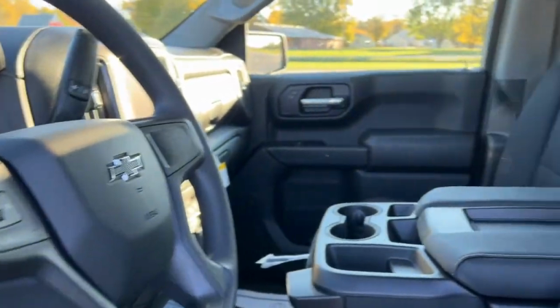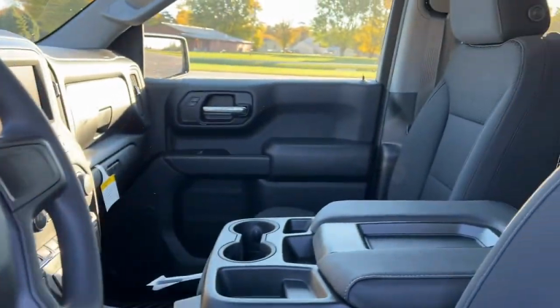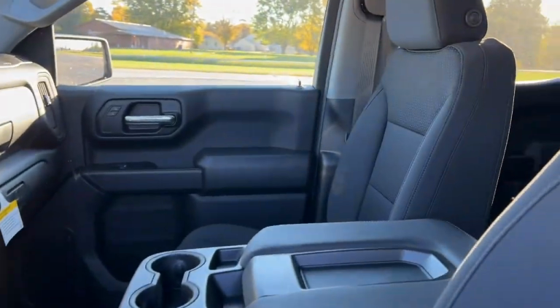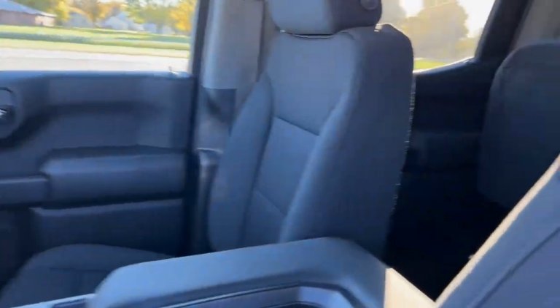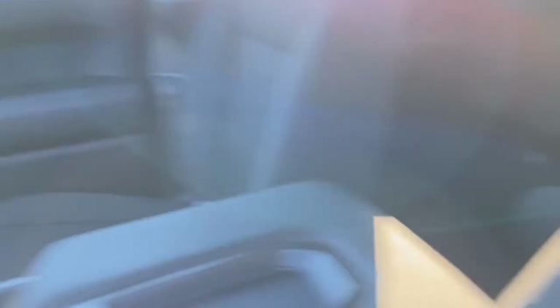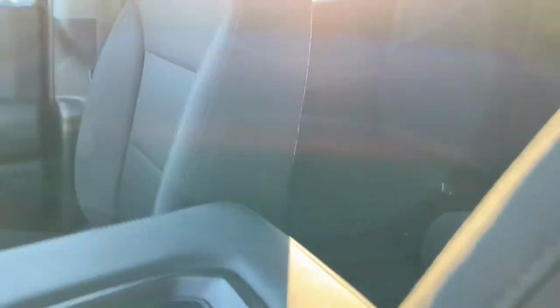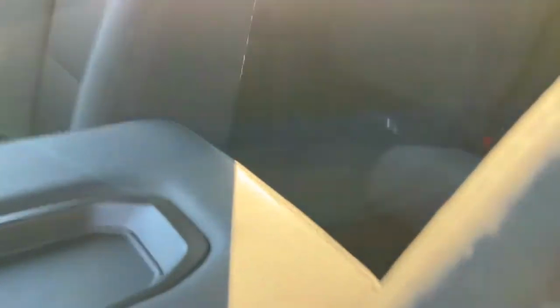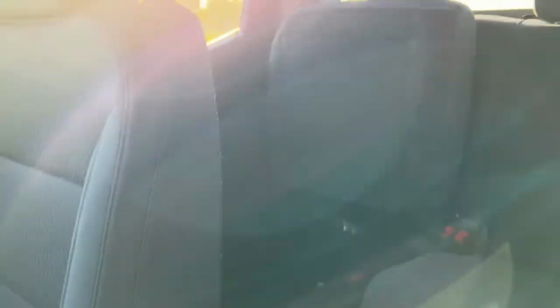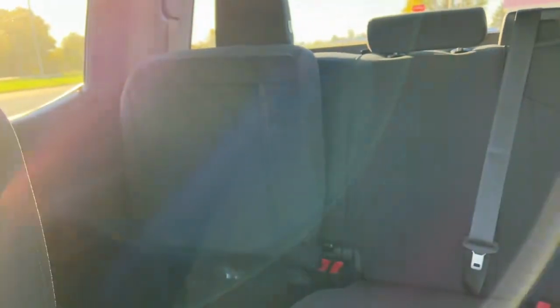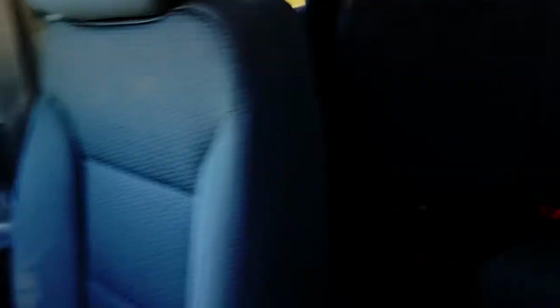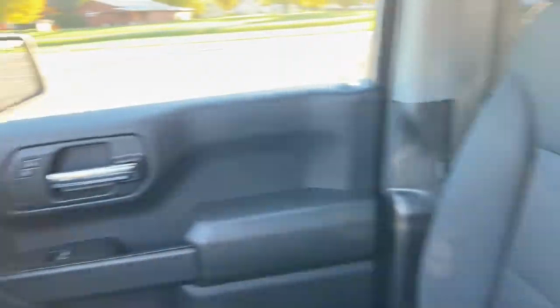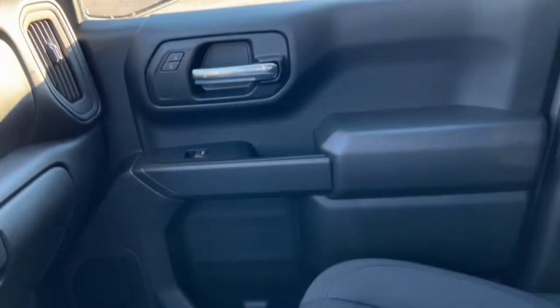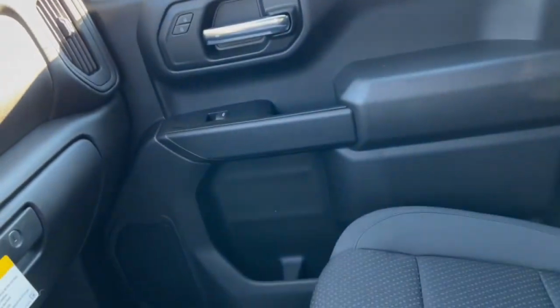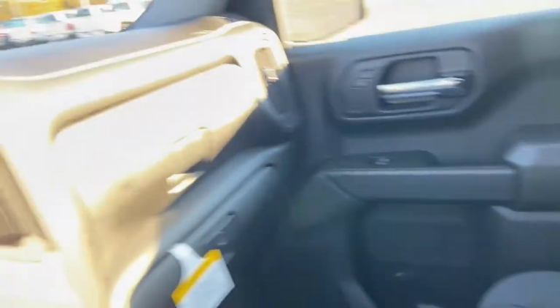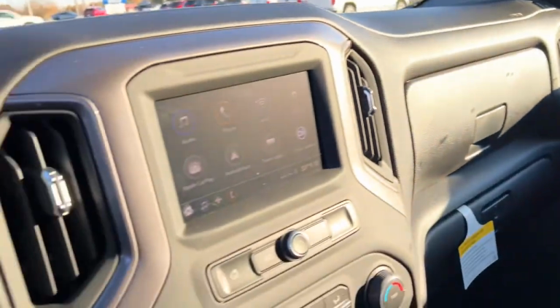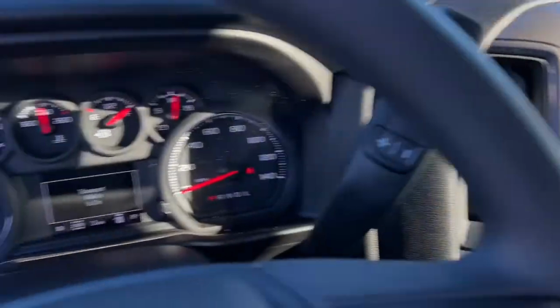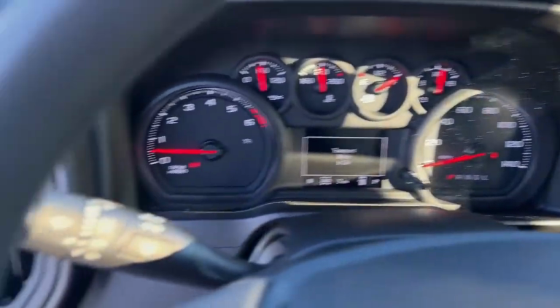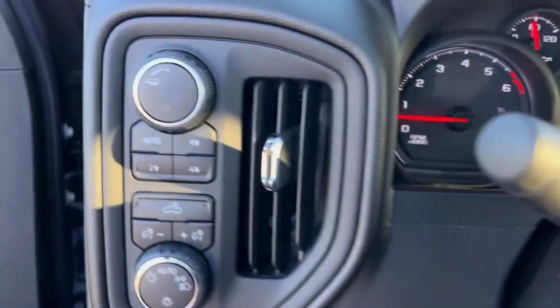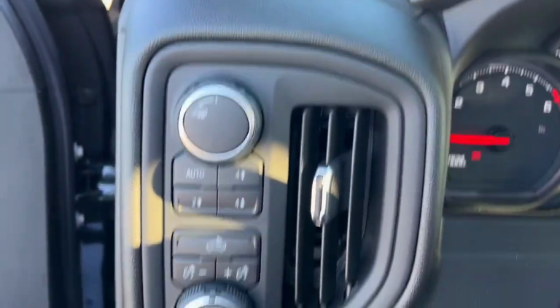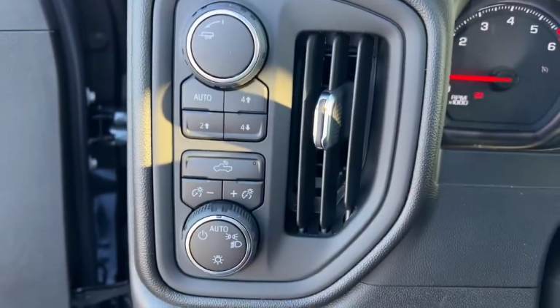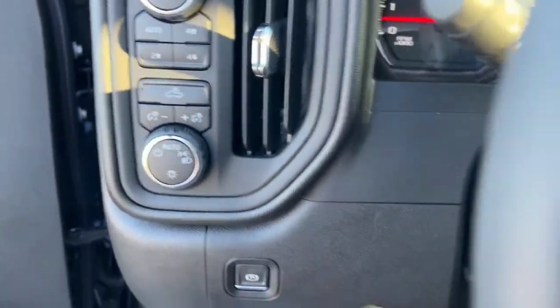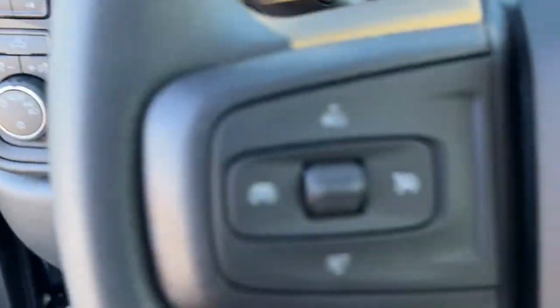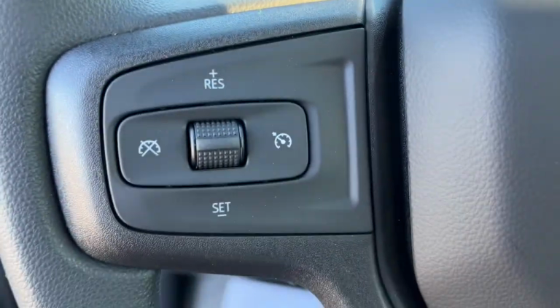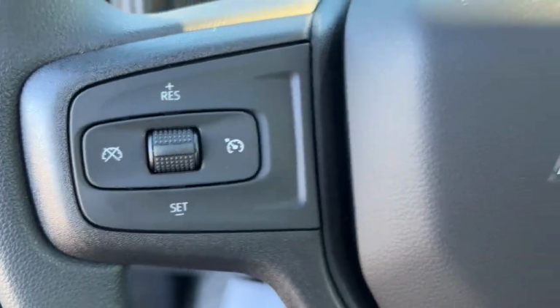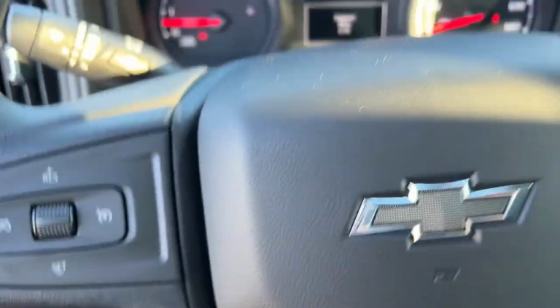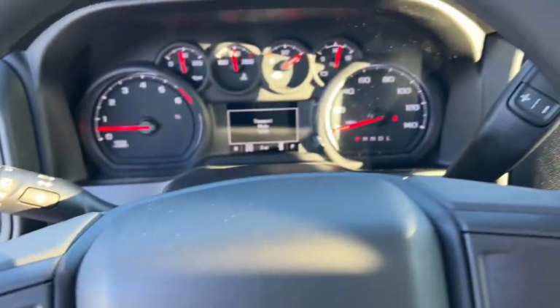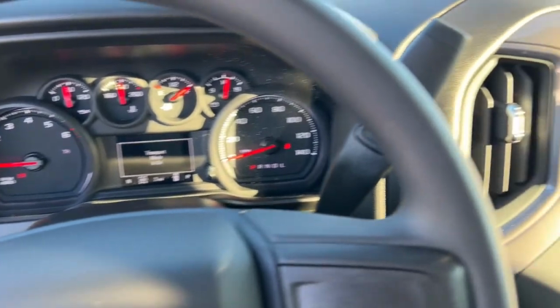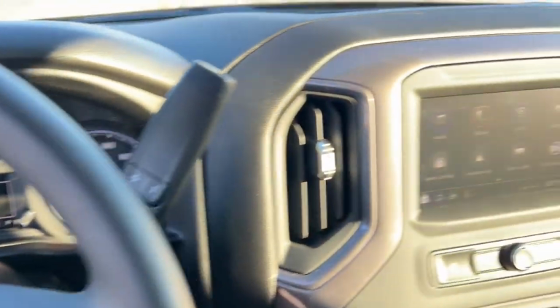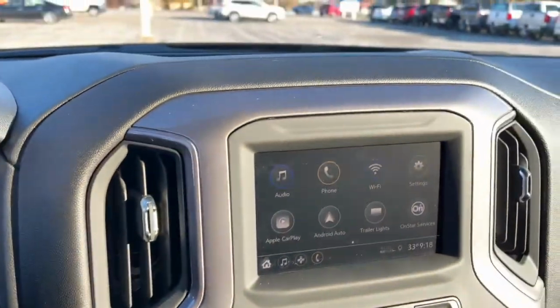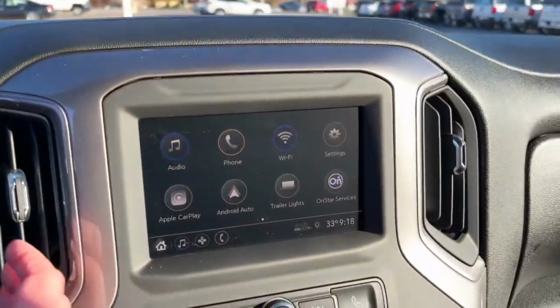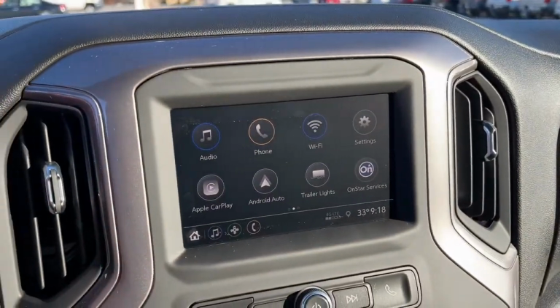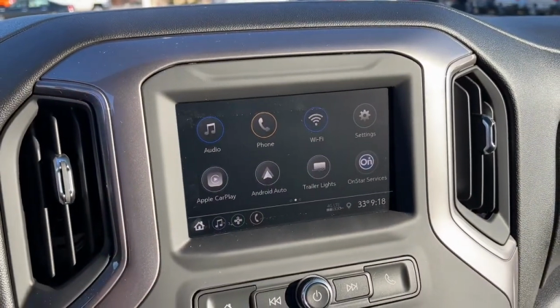These are just some of the great options this vehicle comes with: electronic stability control, trip computer, power windows, four-wheel disc brakes, power door locks, and power steering.